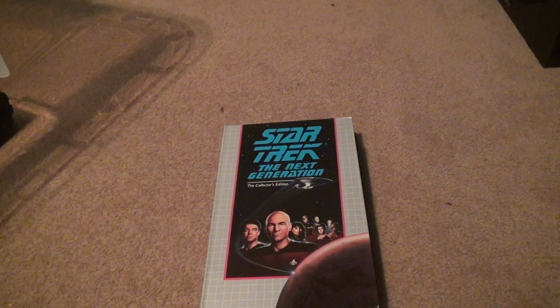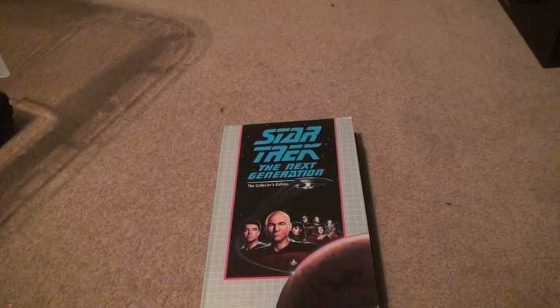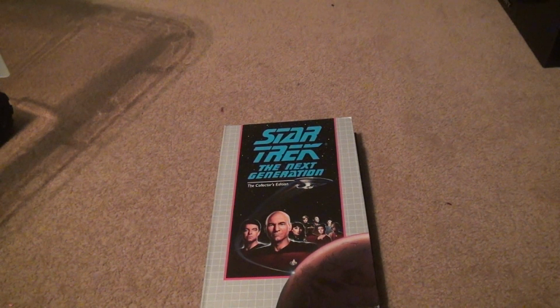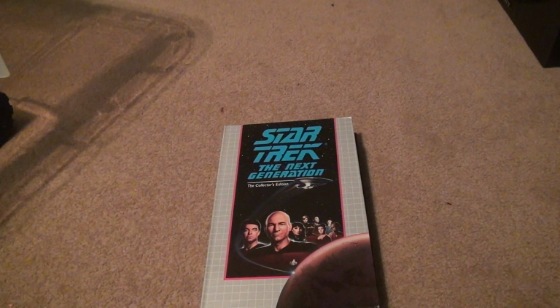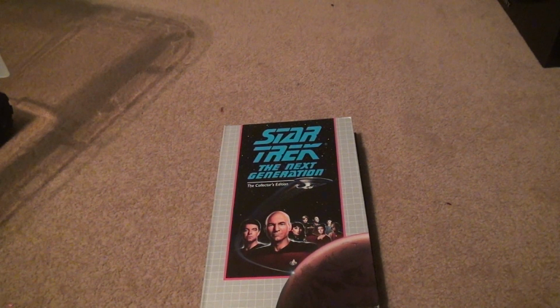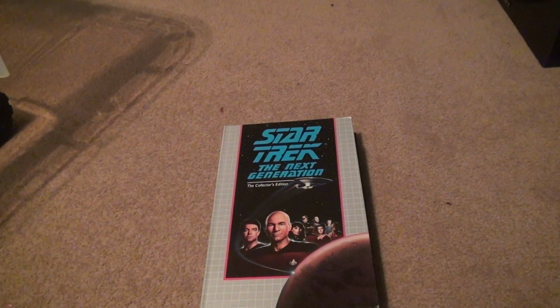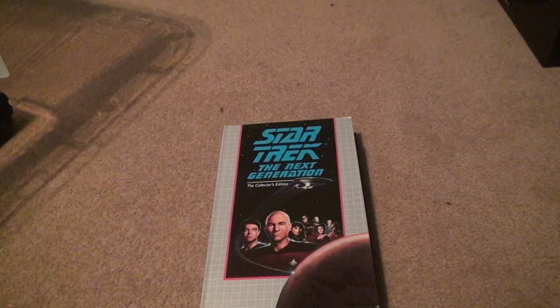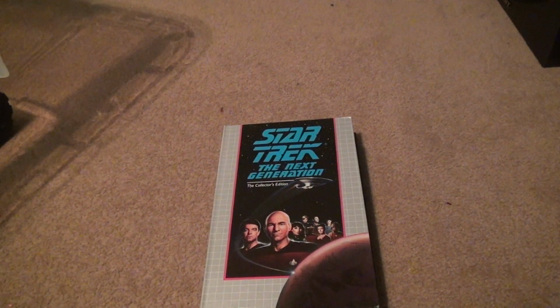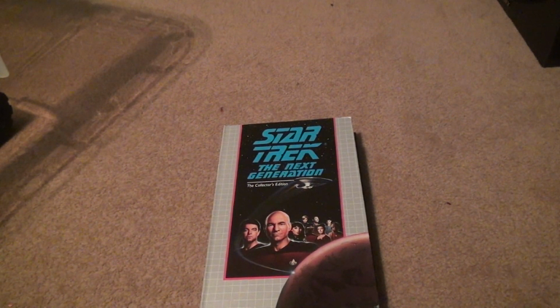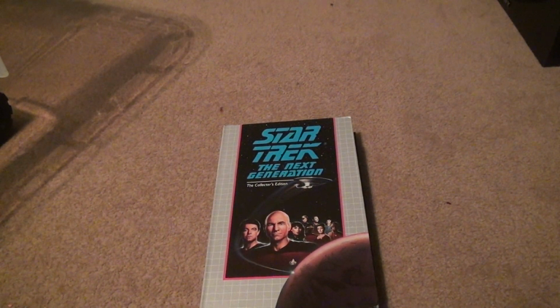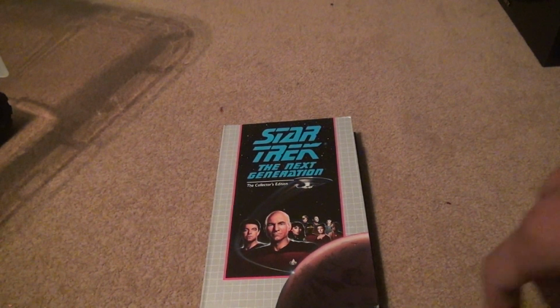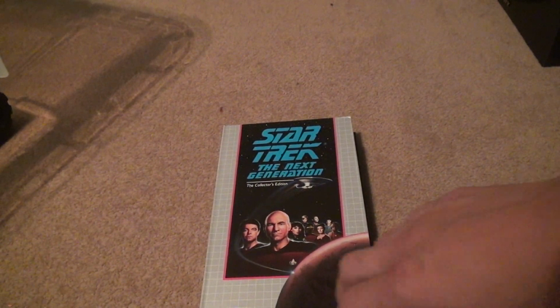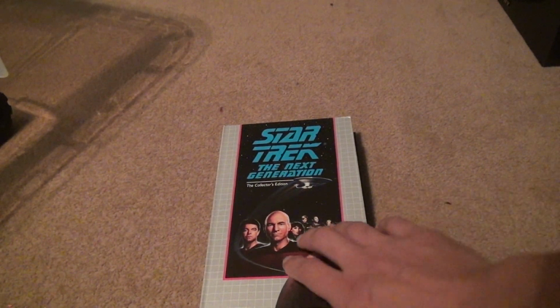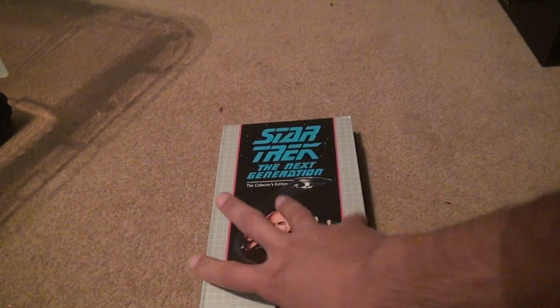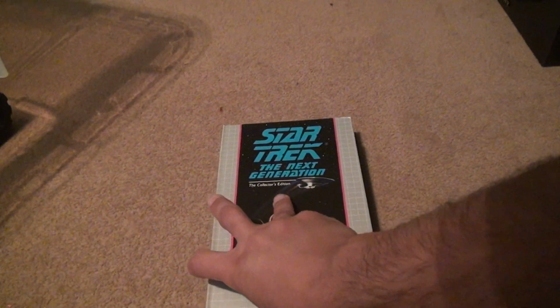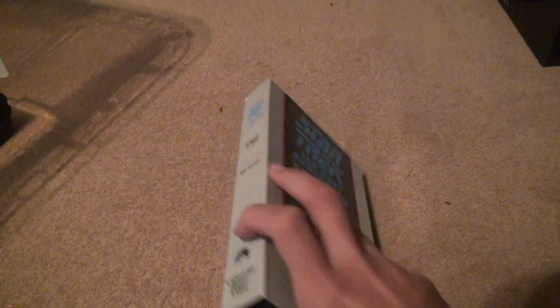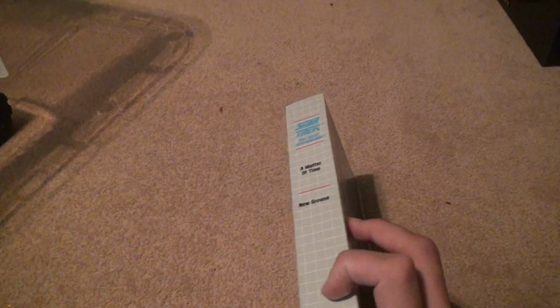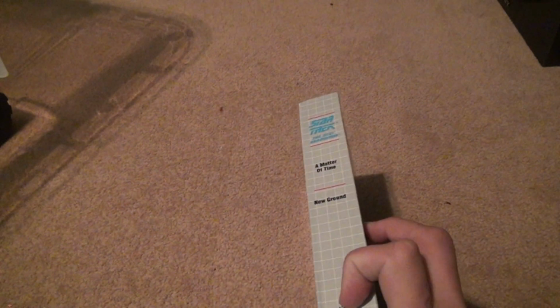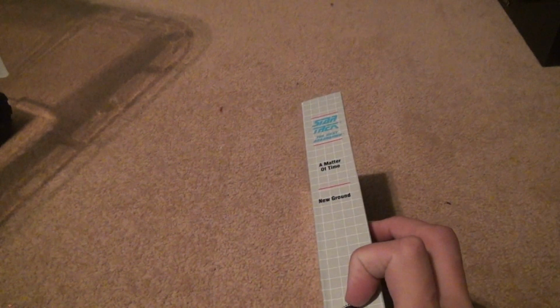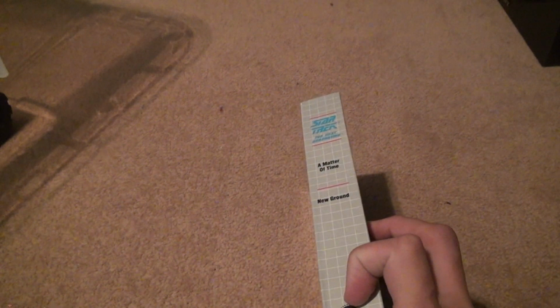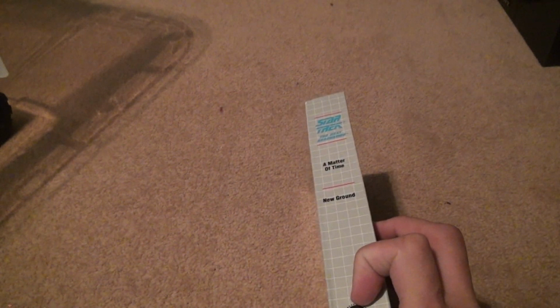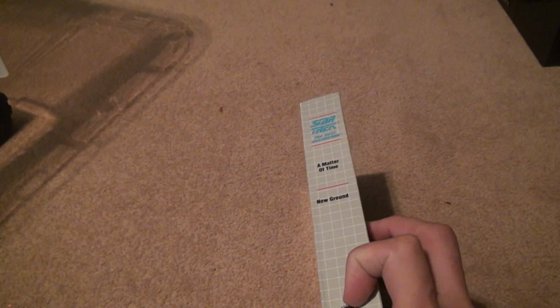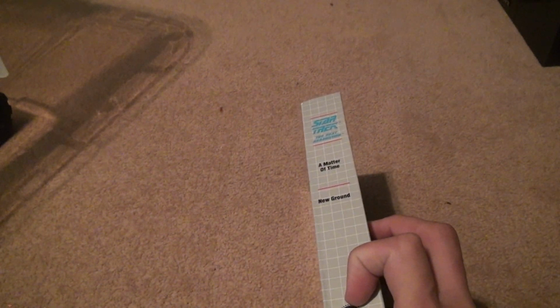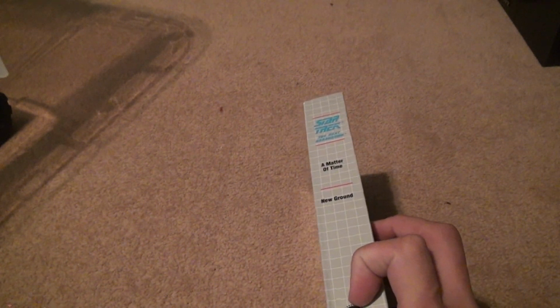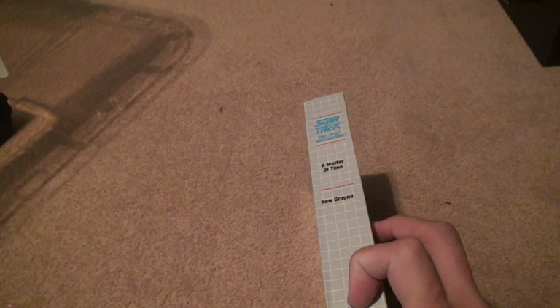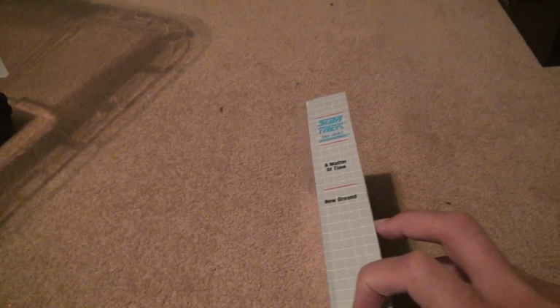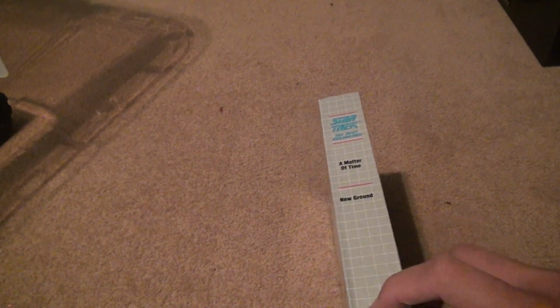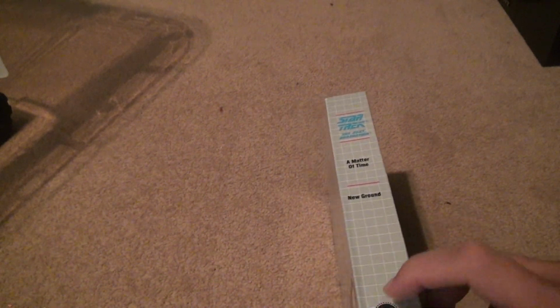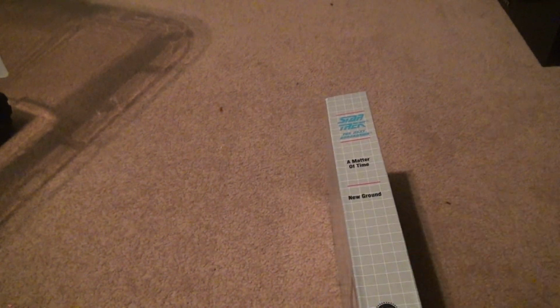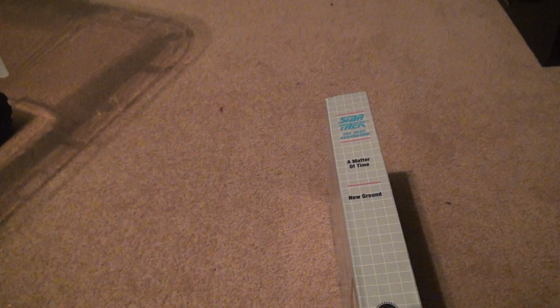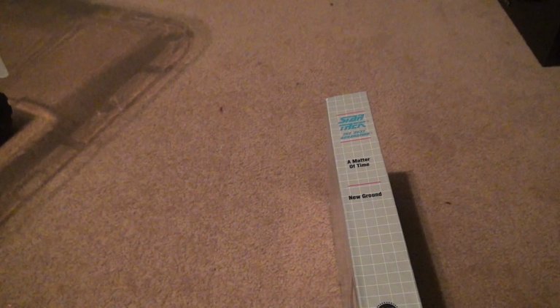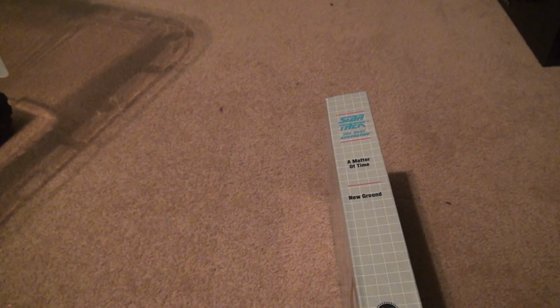Here we are for another Star Trek The Next Generation Collector's Edition VHS unboxing — this time for 'A Matter of Time' and 'New Ground.'